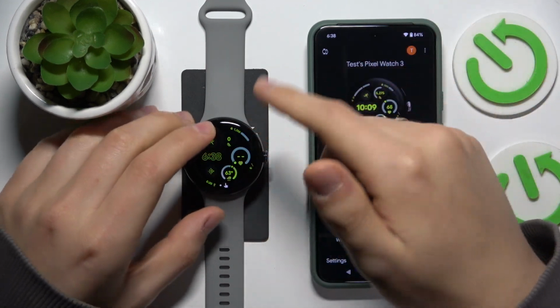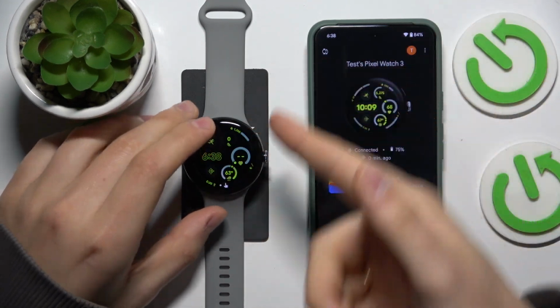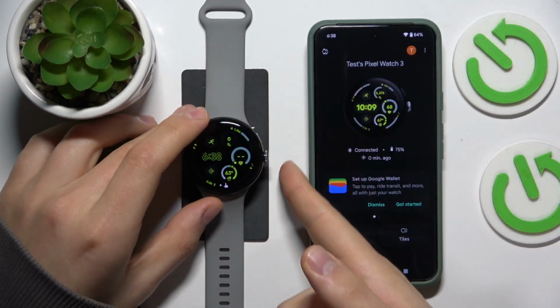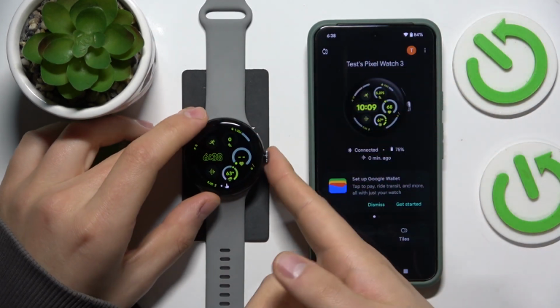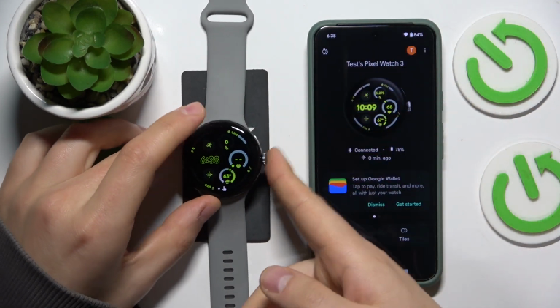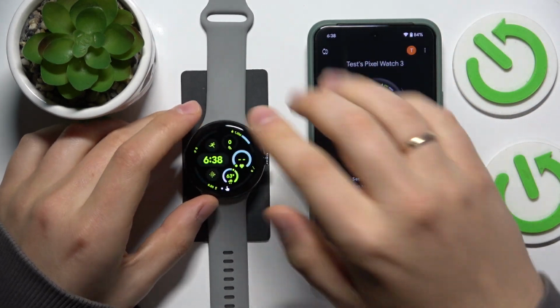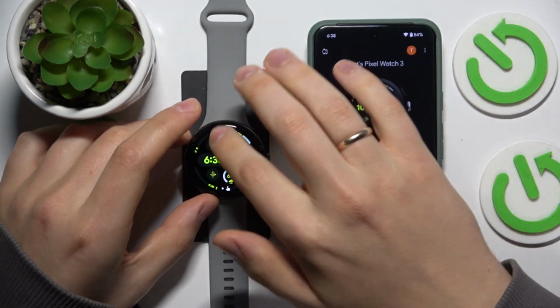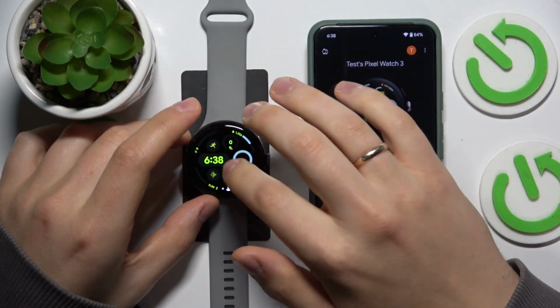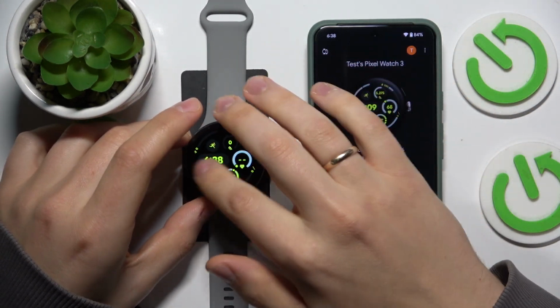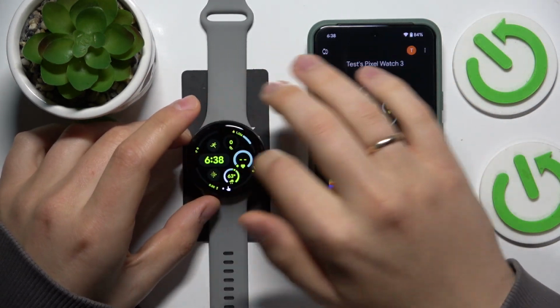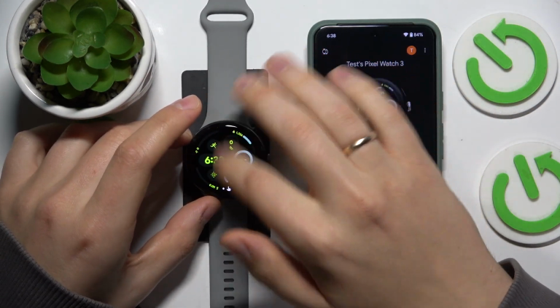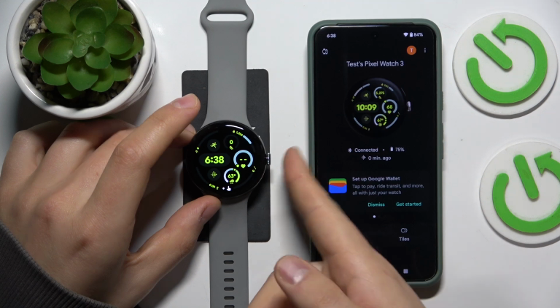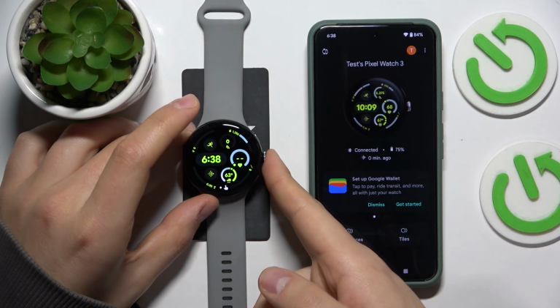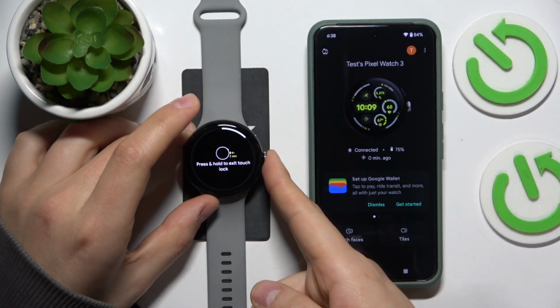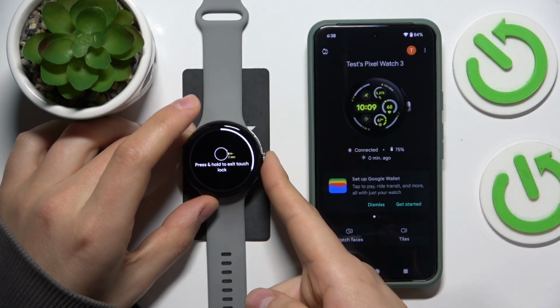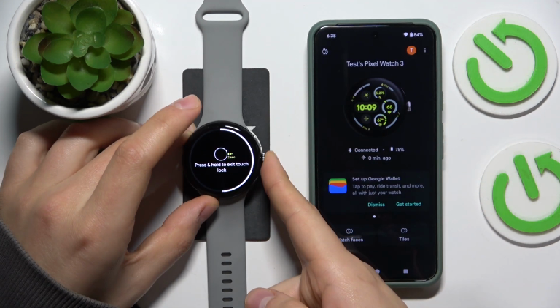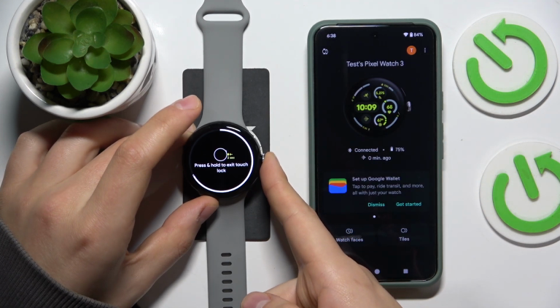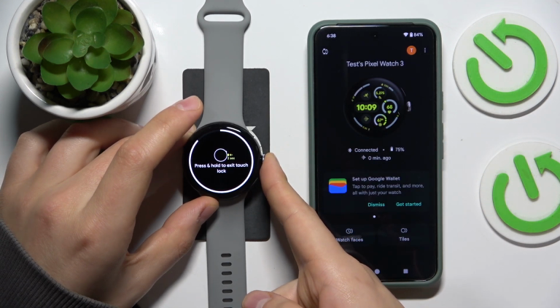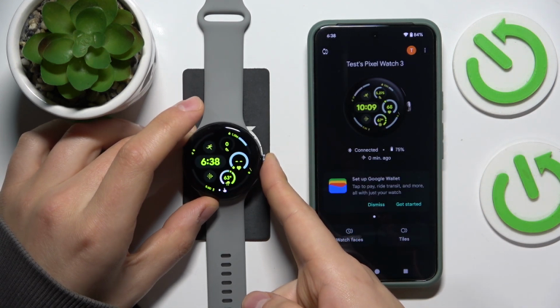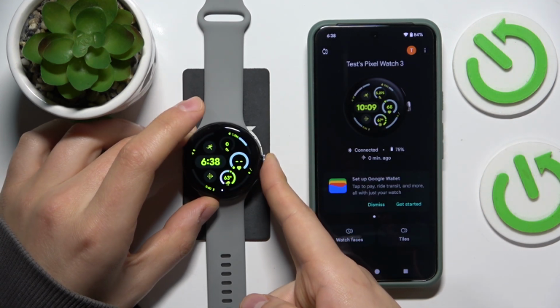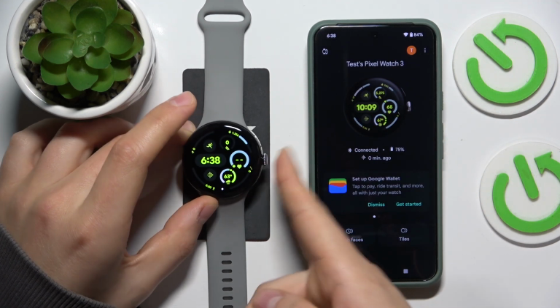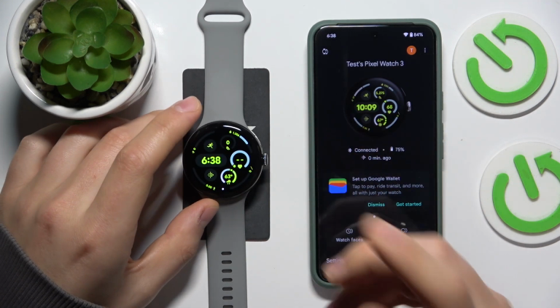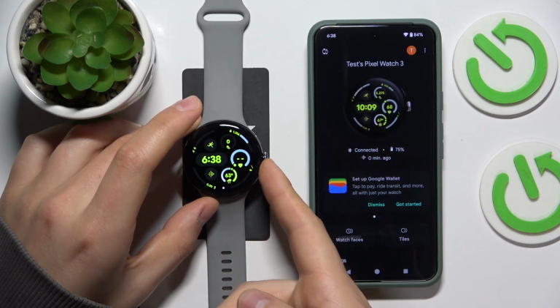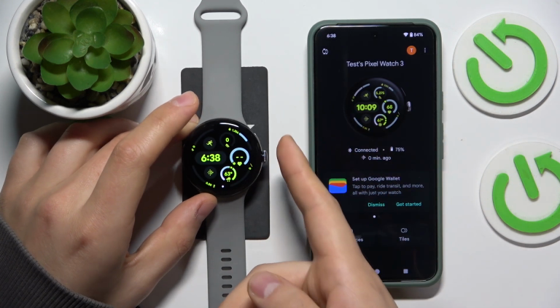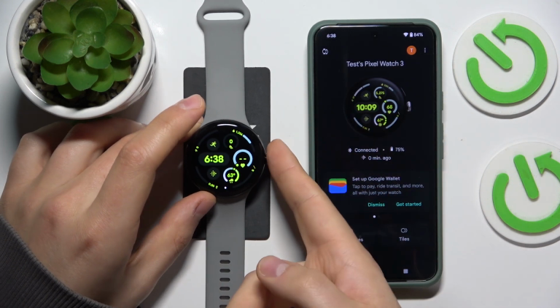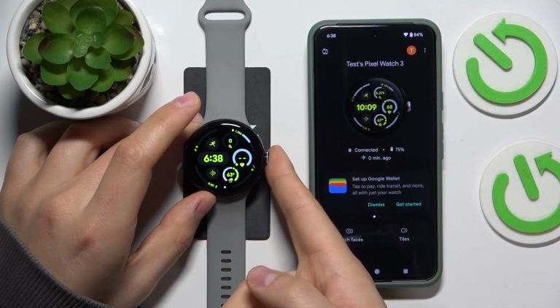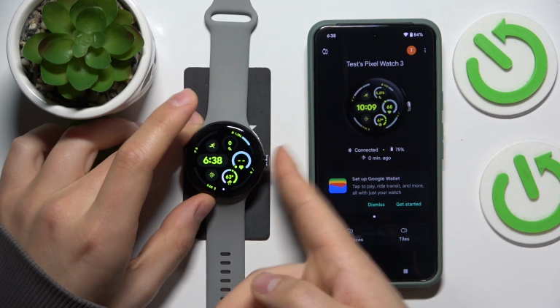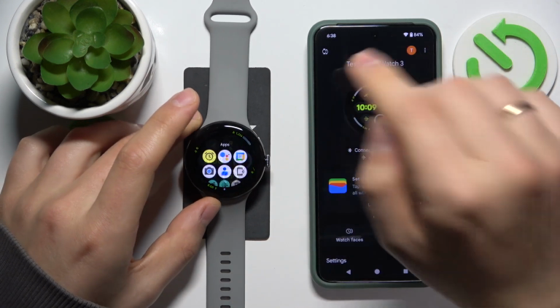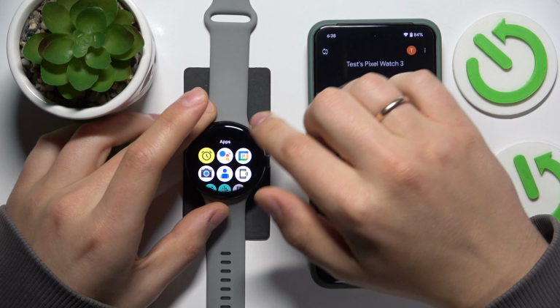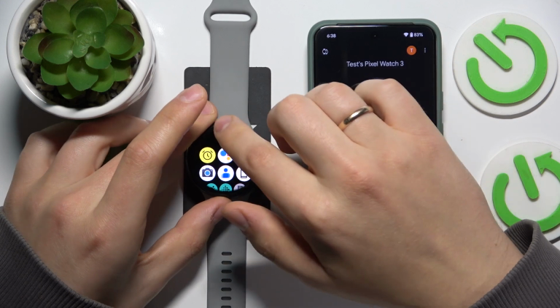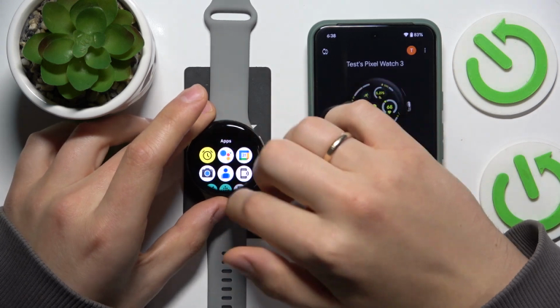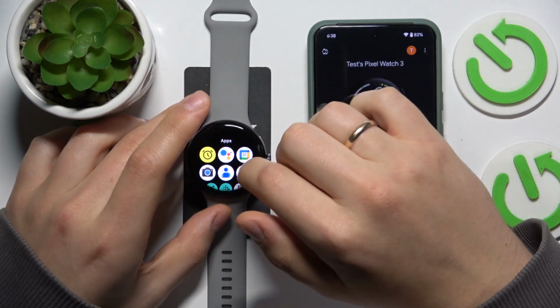Then press OK to enroll the touch lock, and the touch lock, as you can clearly see, is switched on. Now you will need to press and hold the crown button for a few seconds to deactivate it. That's how you switch it on and off.